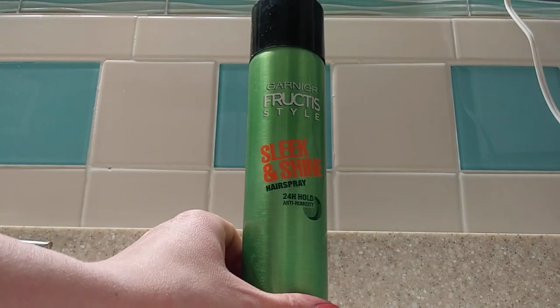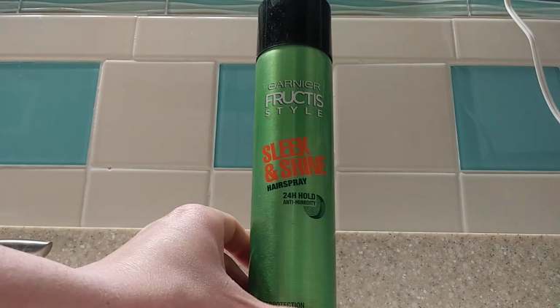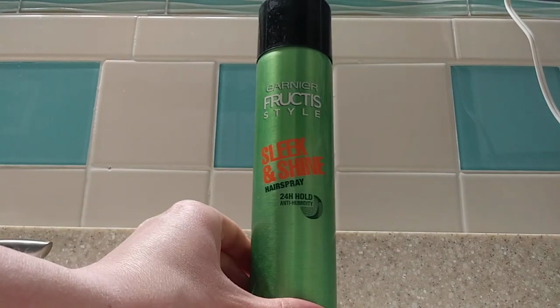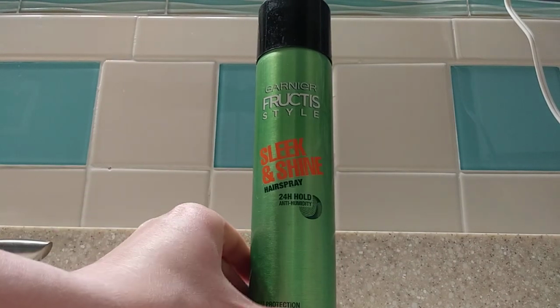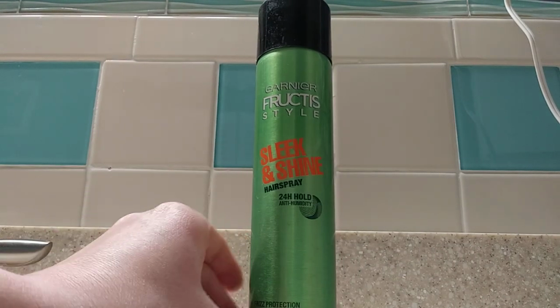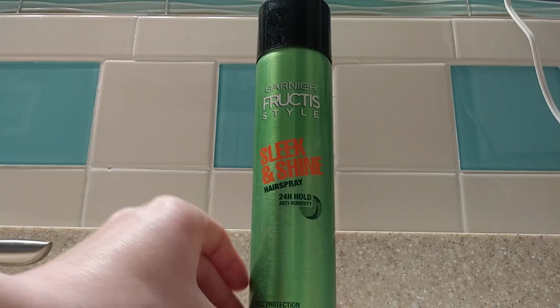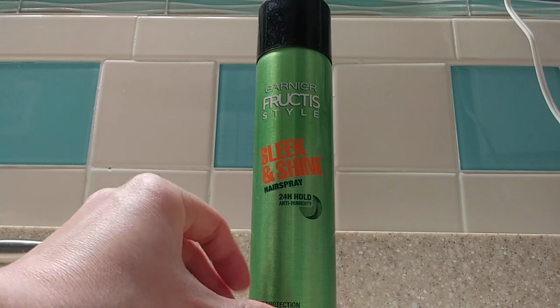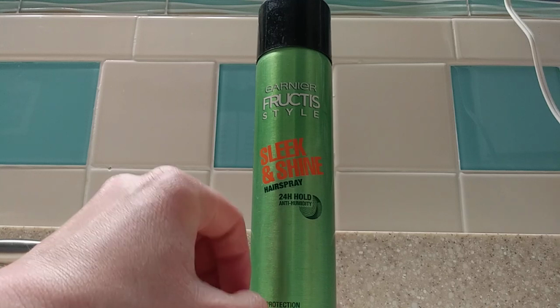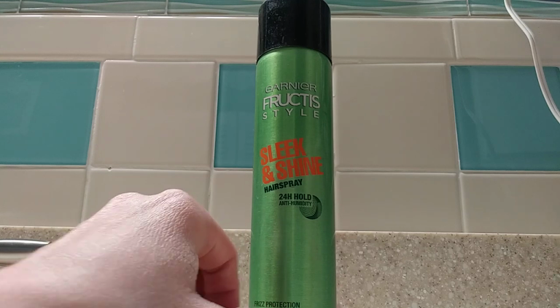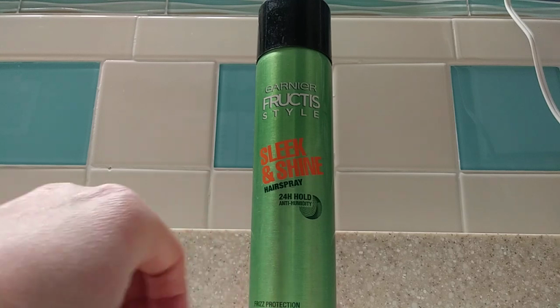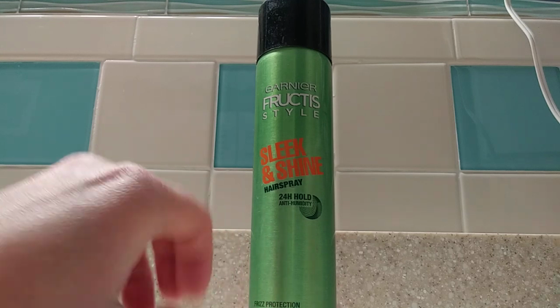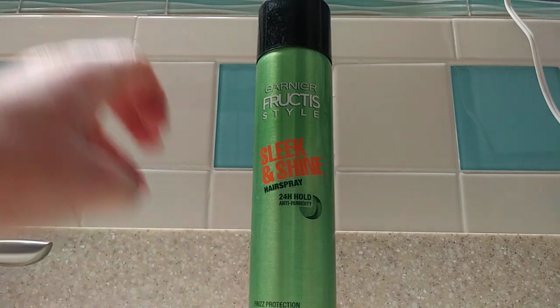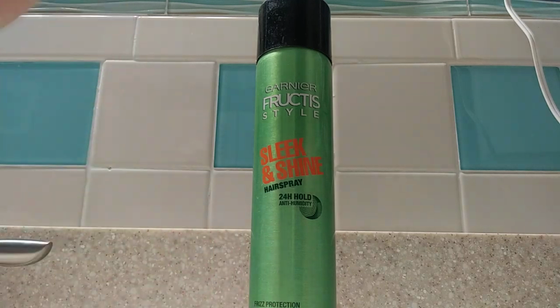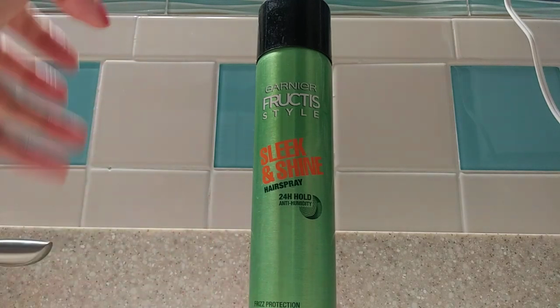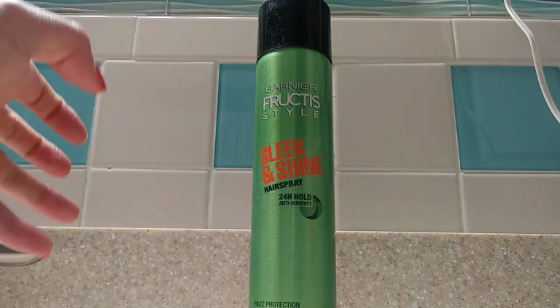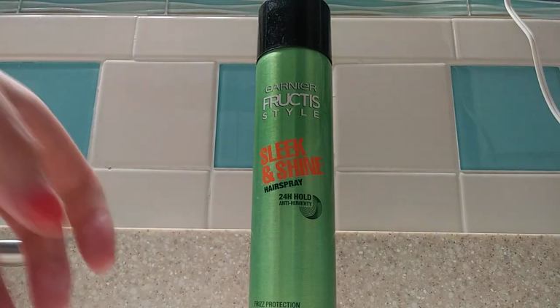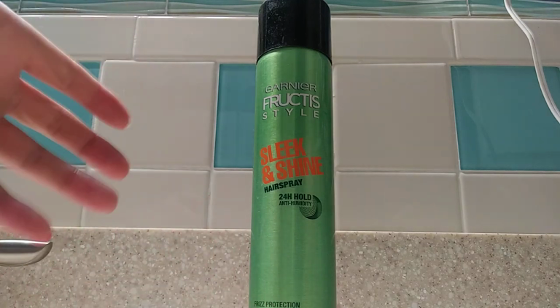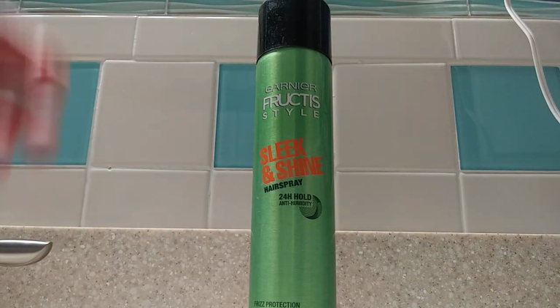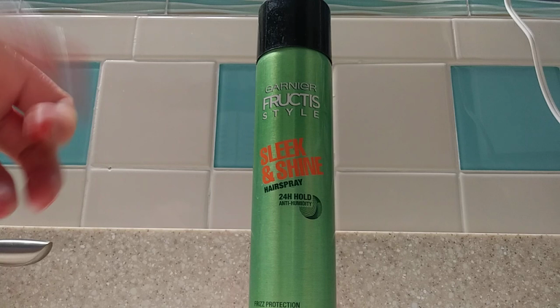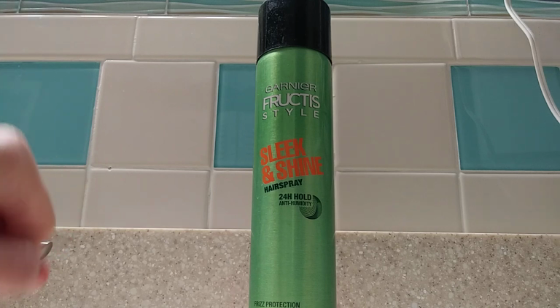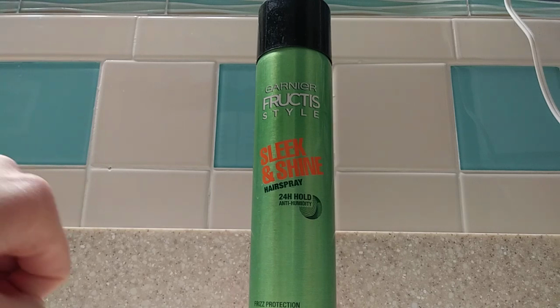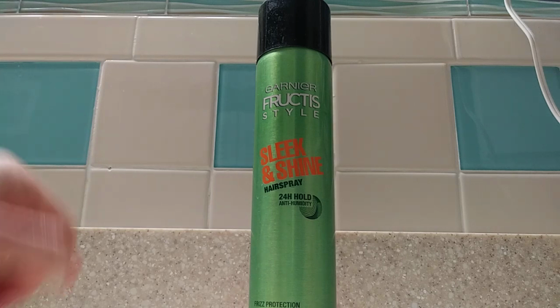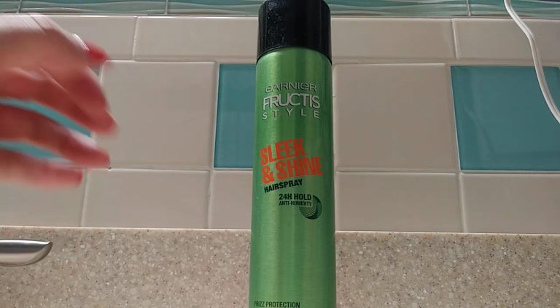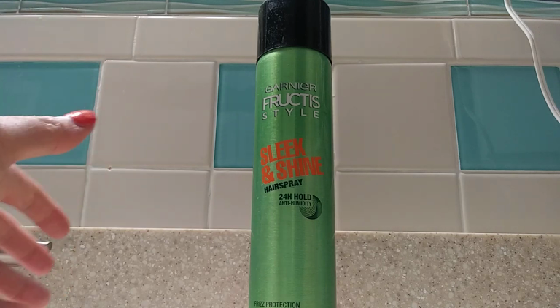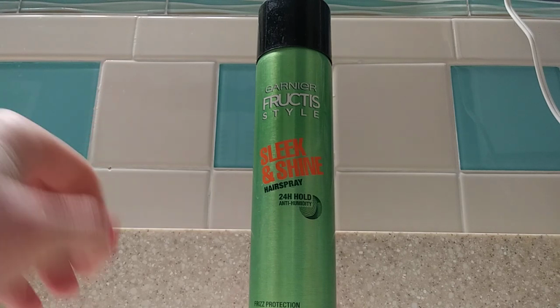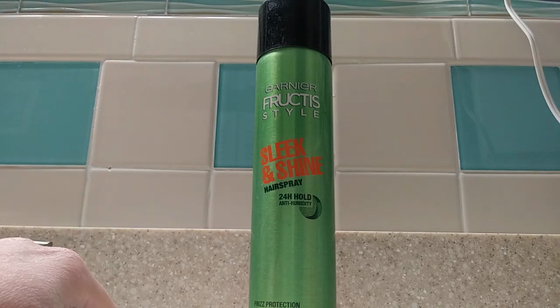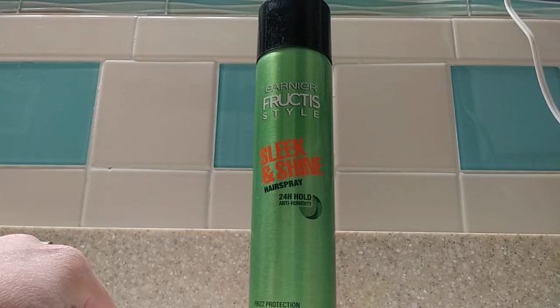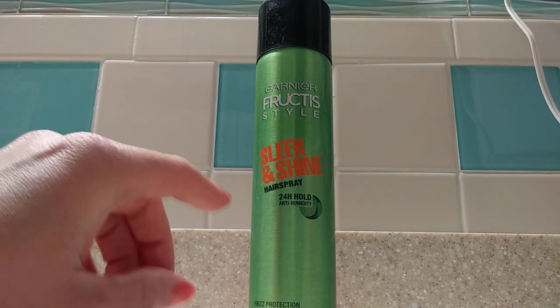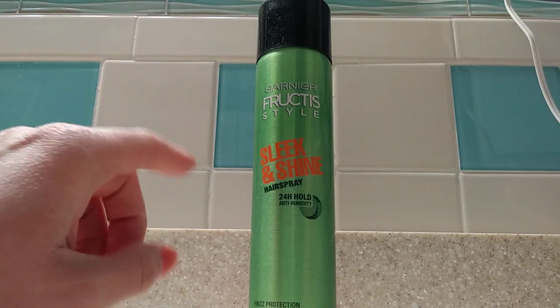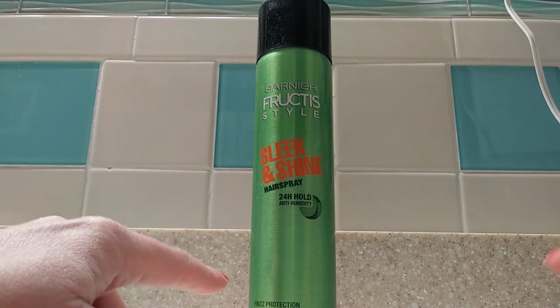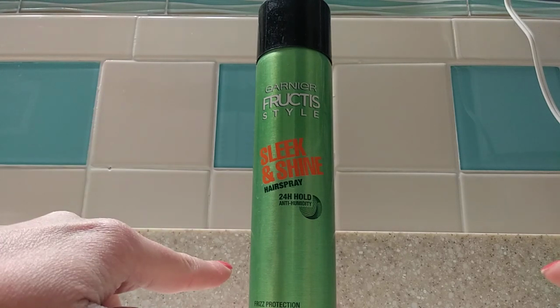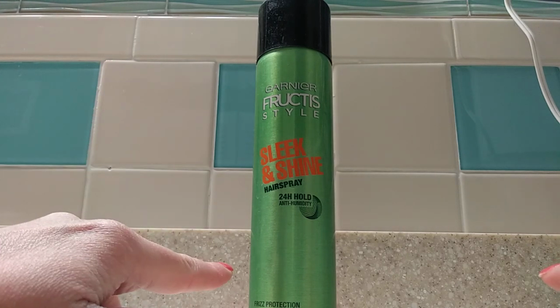I really like using this hairspray because after I spend so much time and energy creating a hairstyle, I definitely don't want to ruin it. So this is a really awesome product.